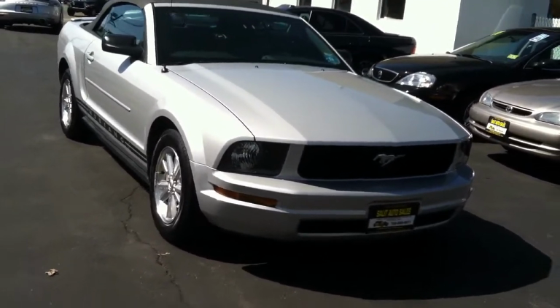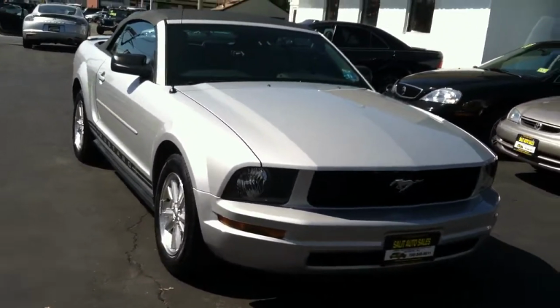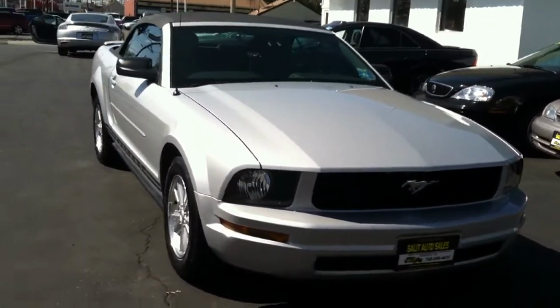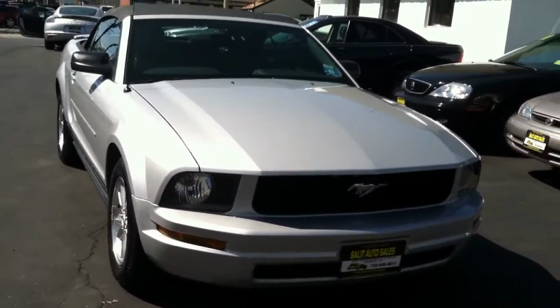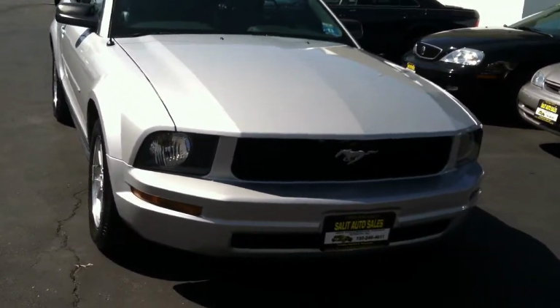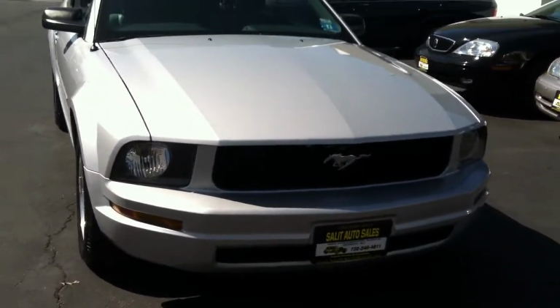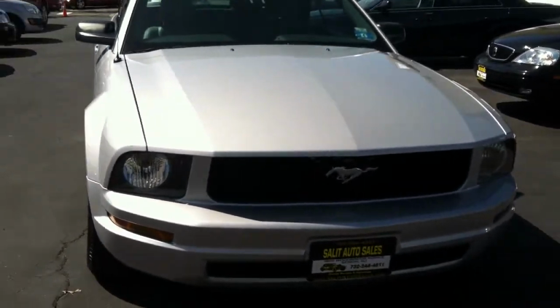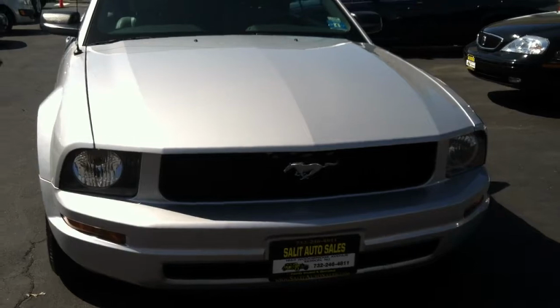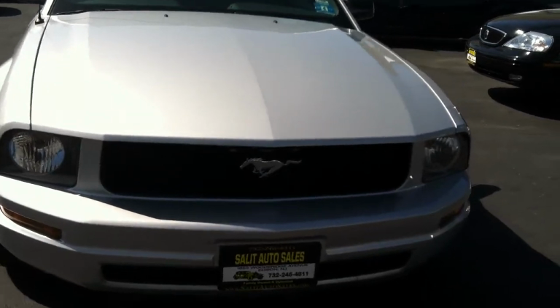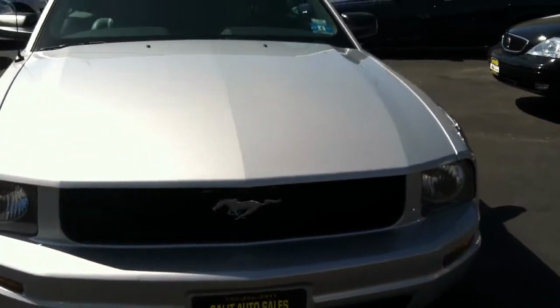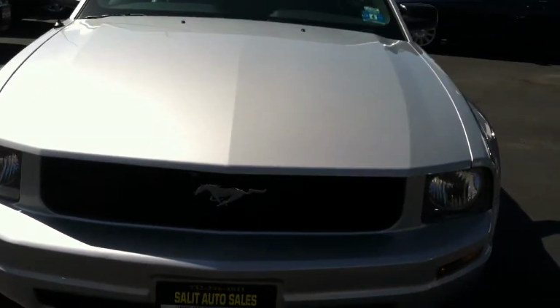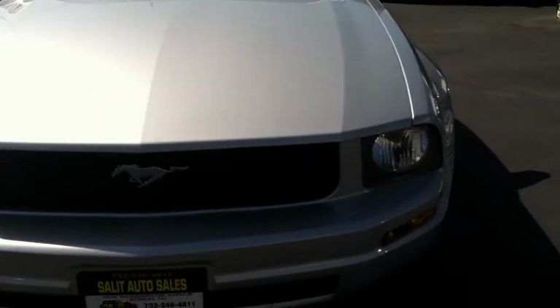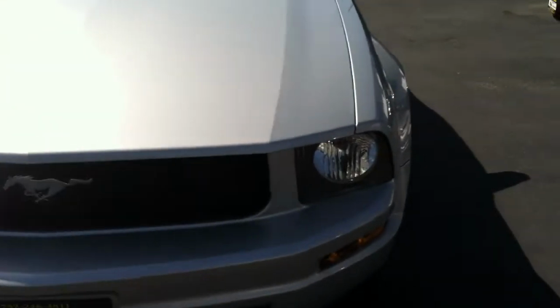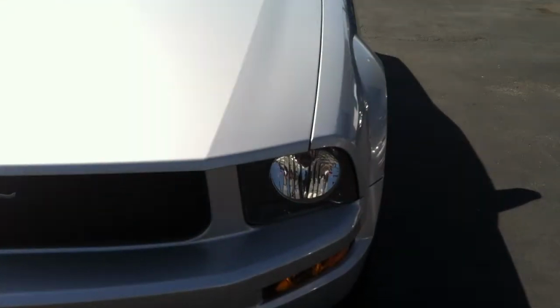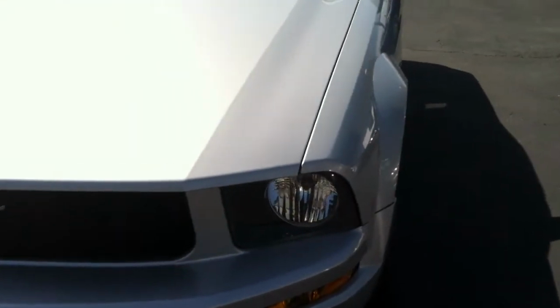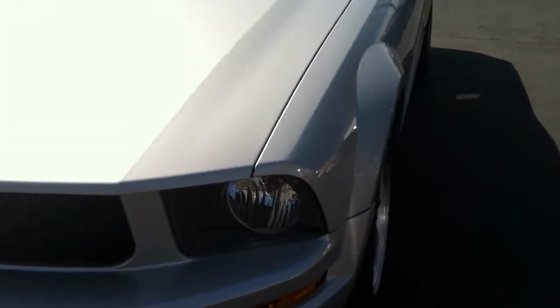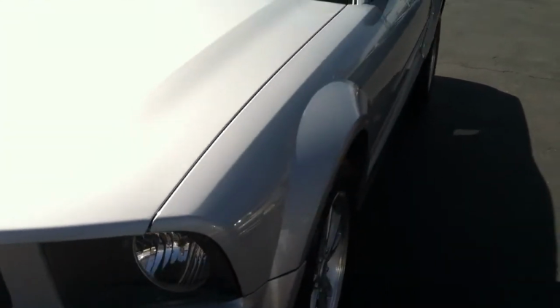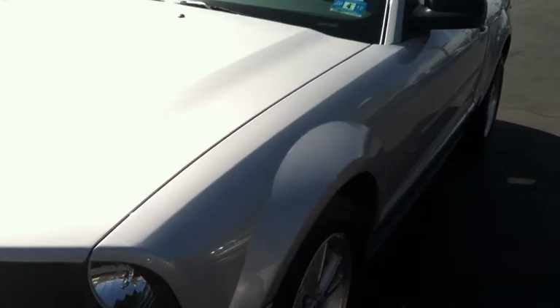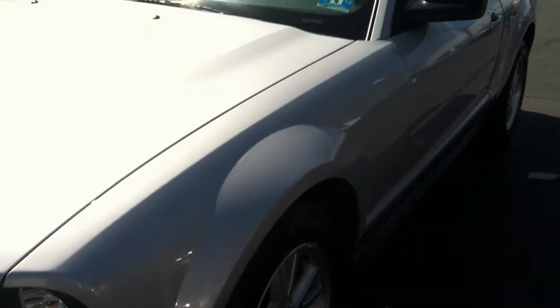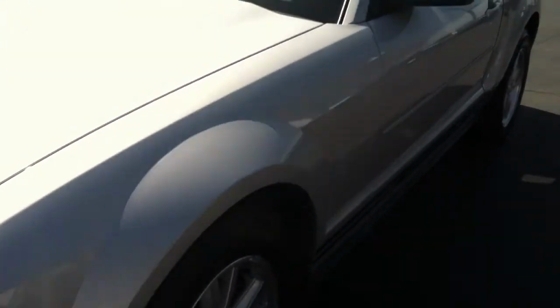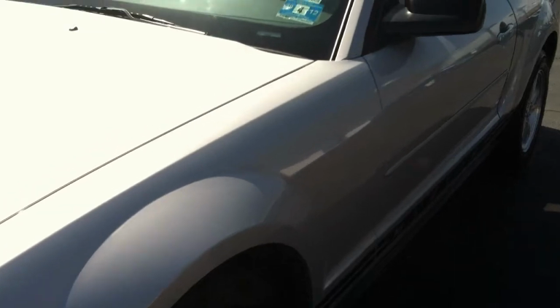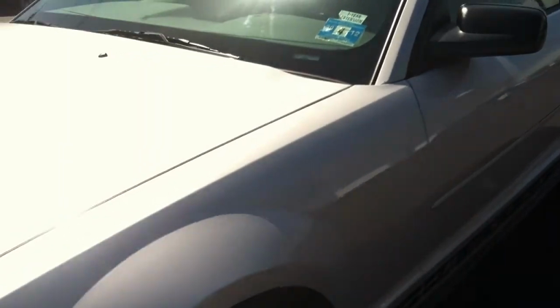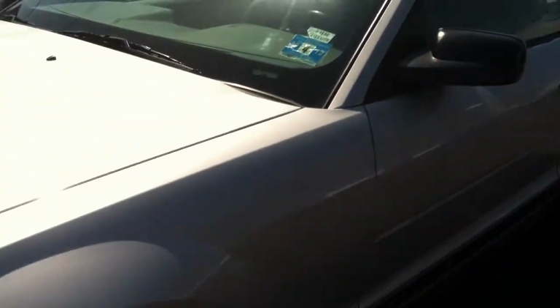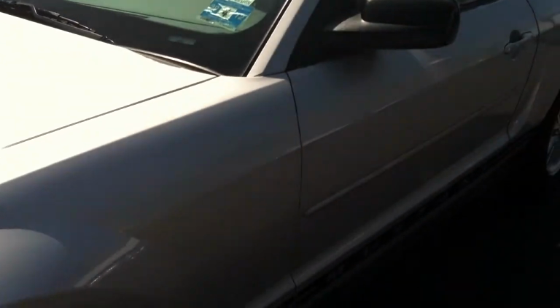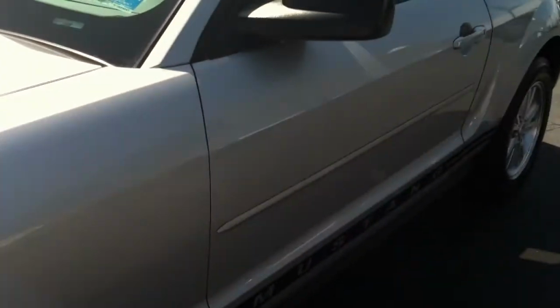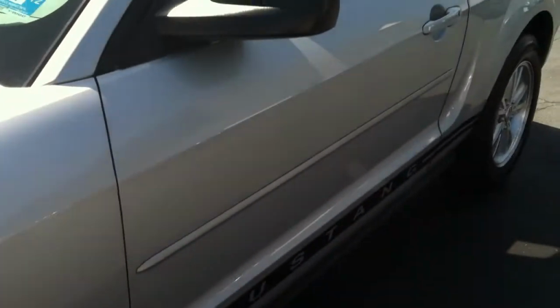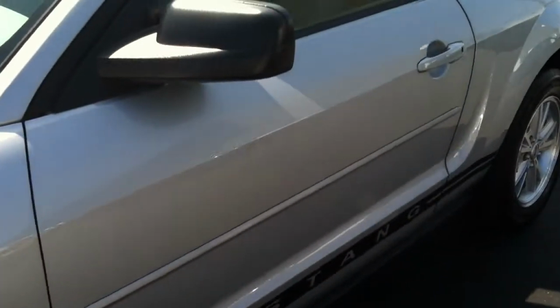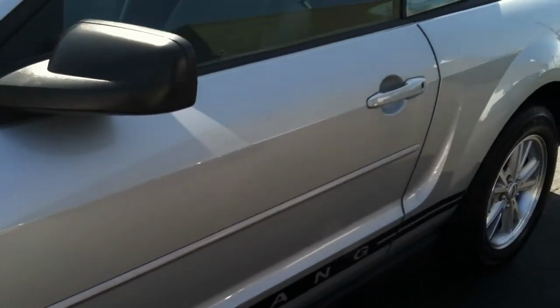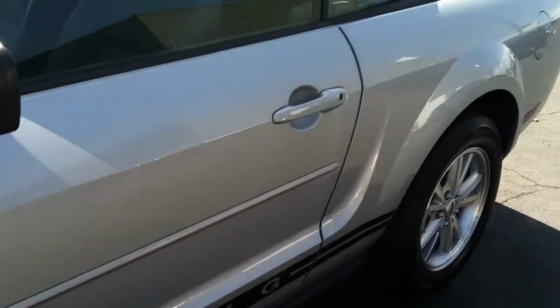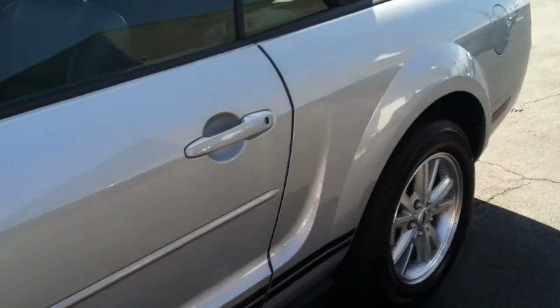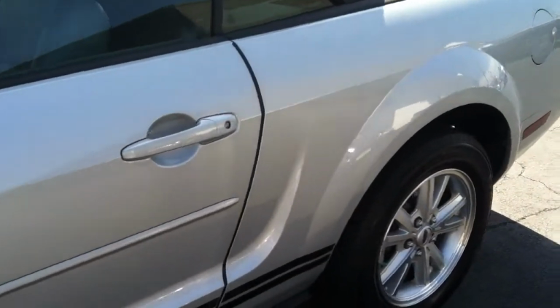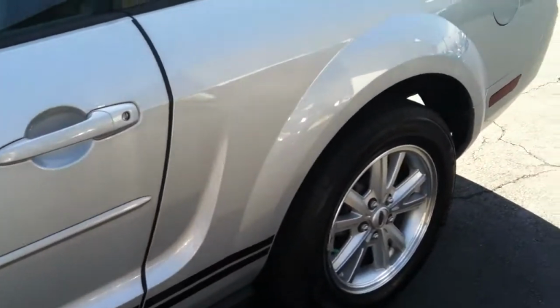I'm excited about this video. Here we're taking a look at an '07 Ford Mustang convertible. They're talking about something that's American history. When you think of an American car, think of a Mustang. Let me tell you about this one.